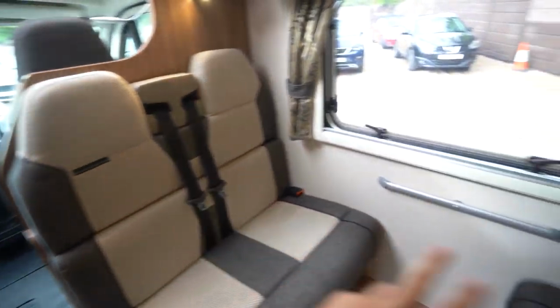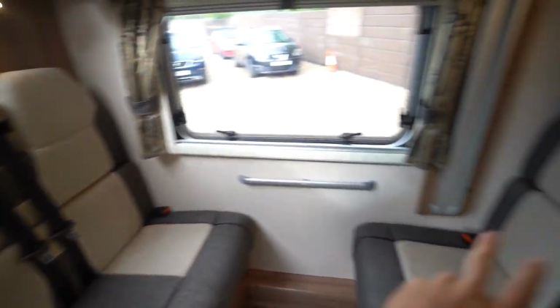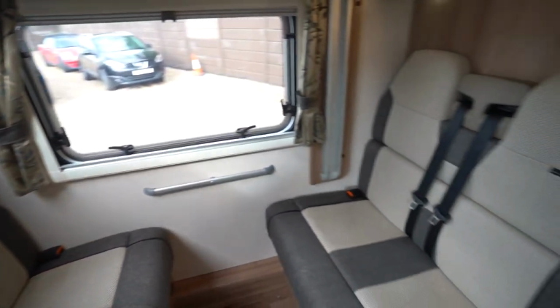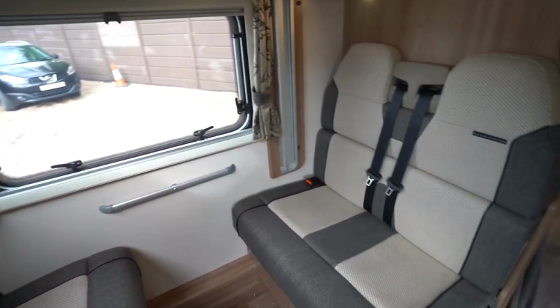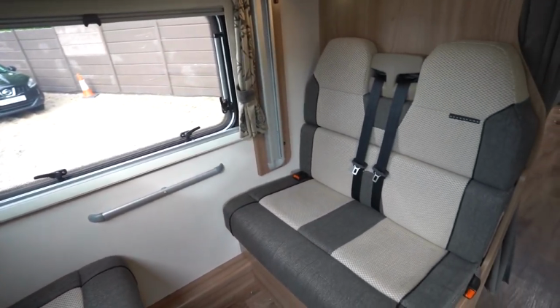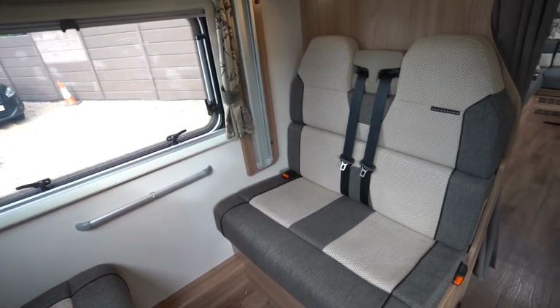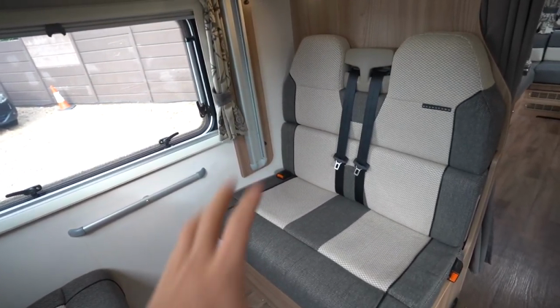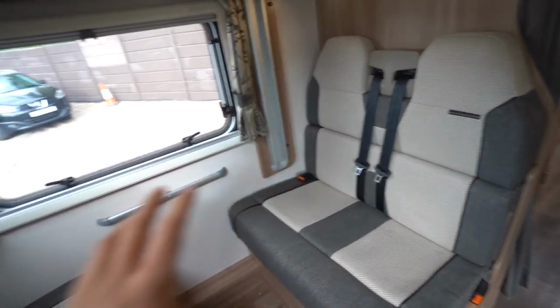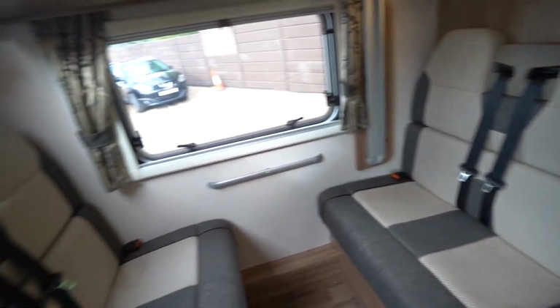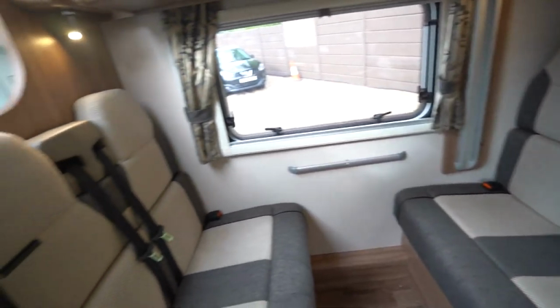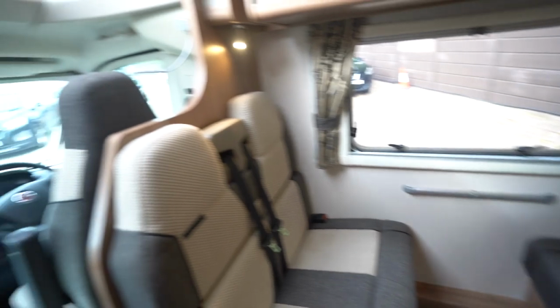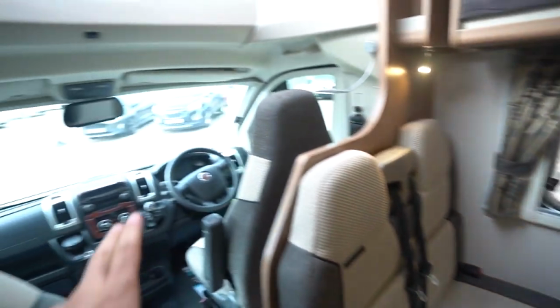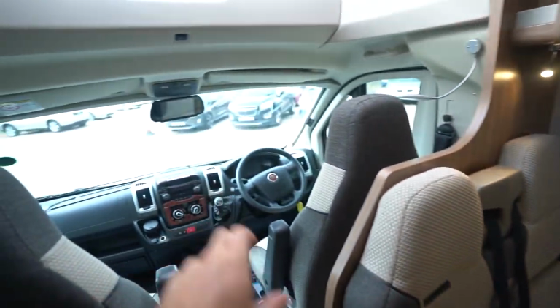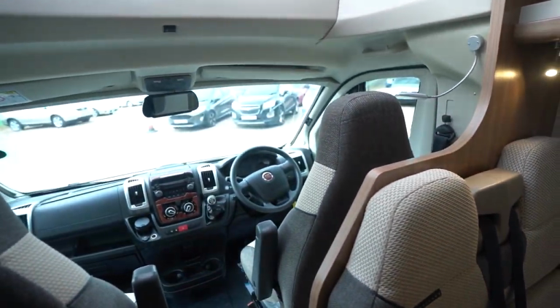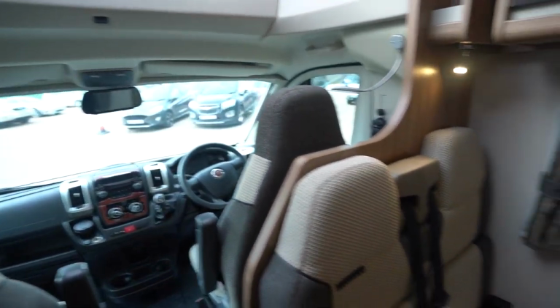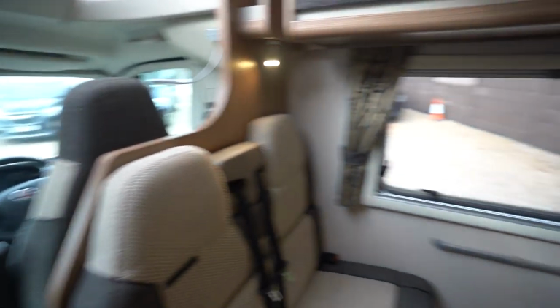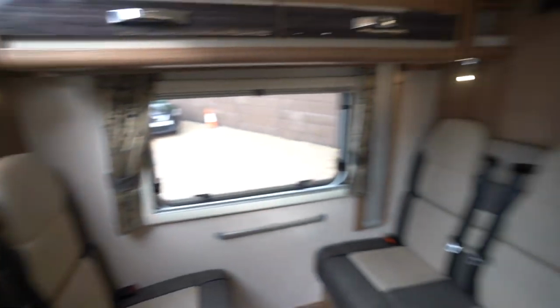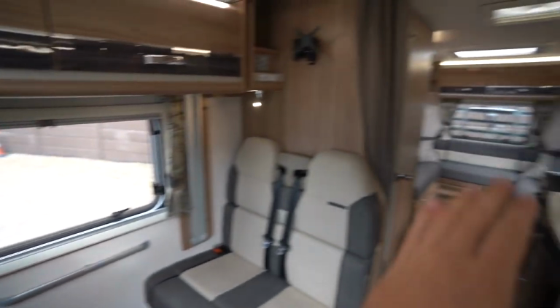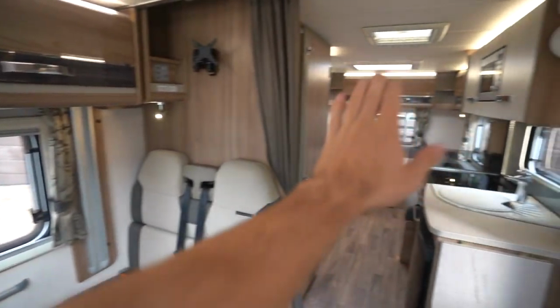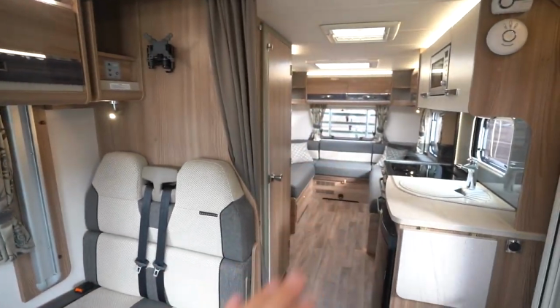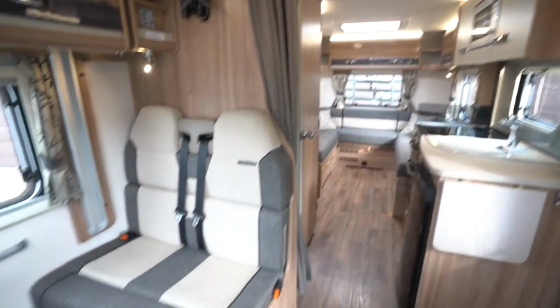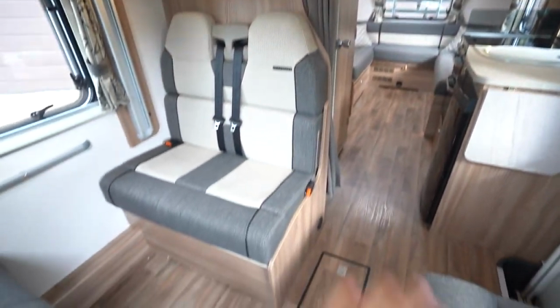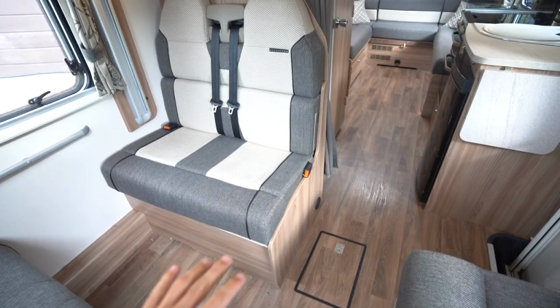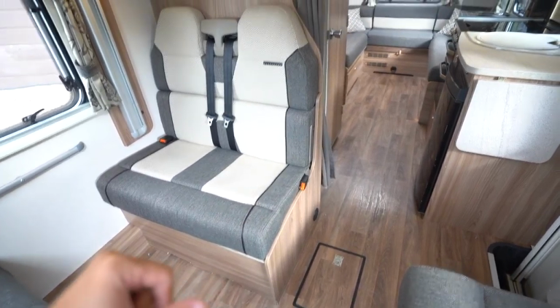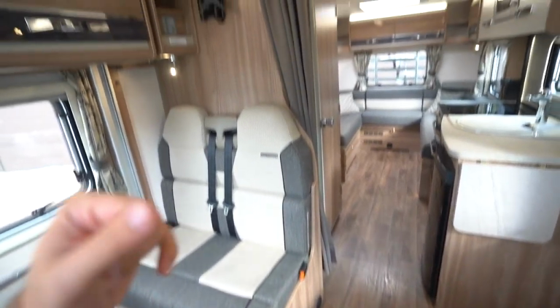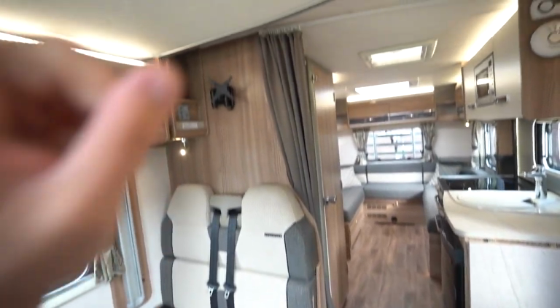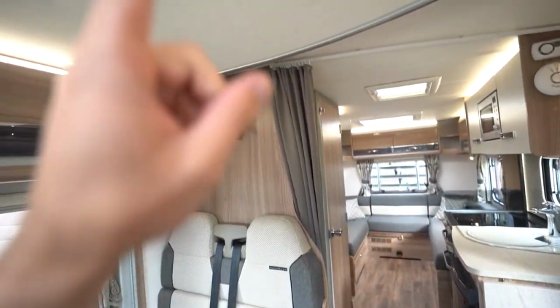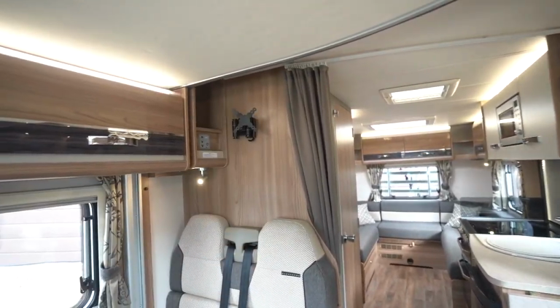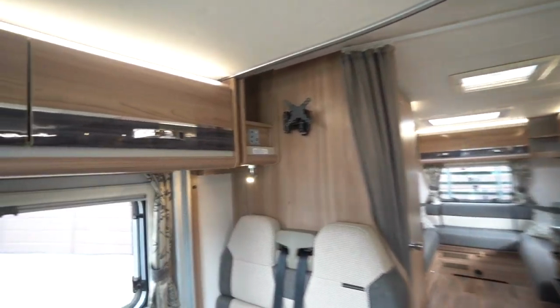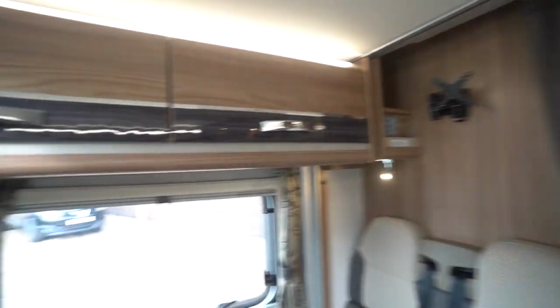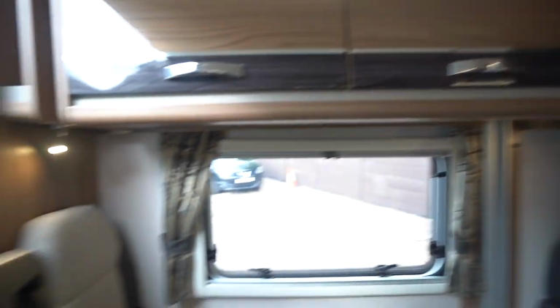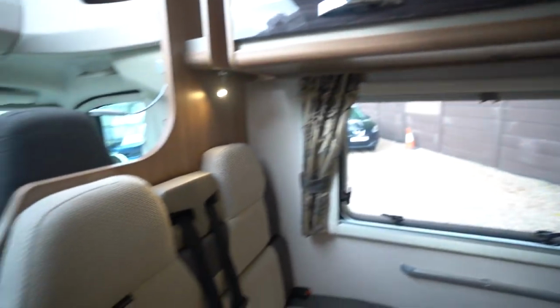There are two seatbelts either side, so you can have four people travelling here and then two in the front. As I say, you've got a bed in the back, a bed in this area, and a bed above — so it is a six berth, six seatbelt motorhome.